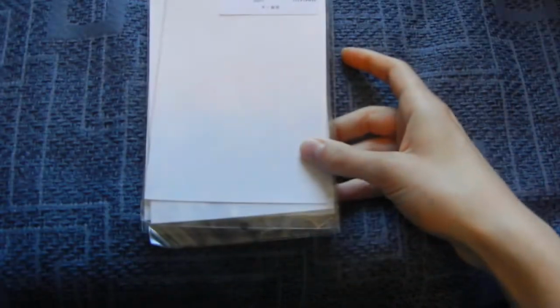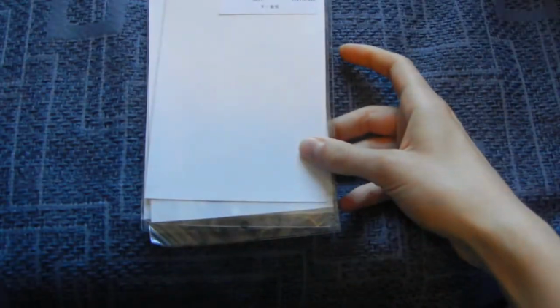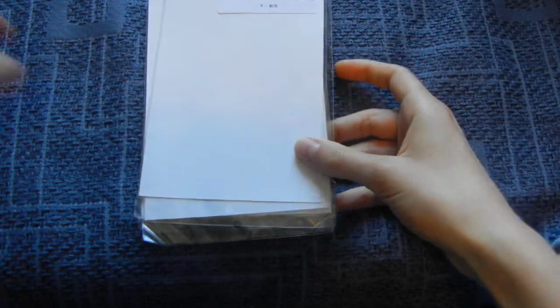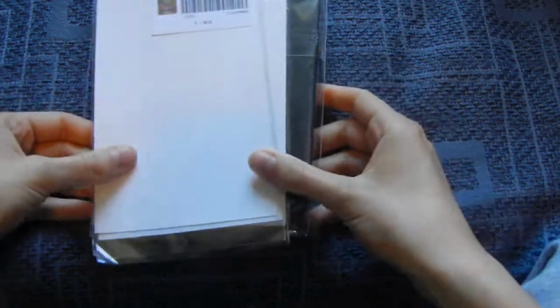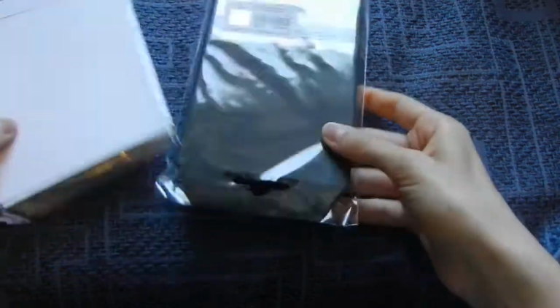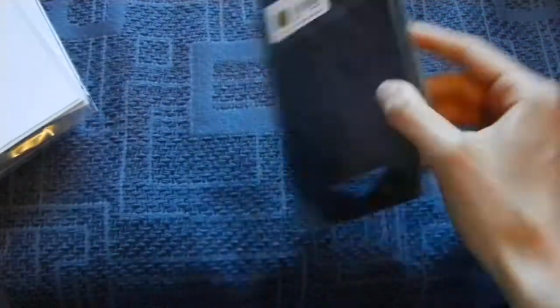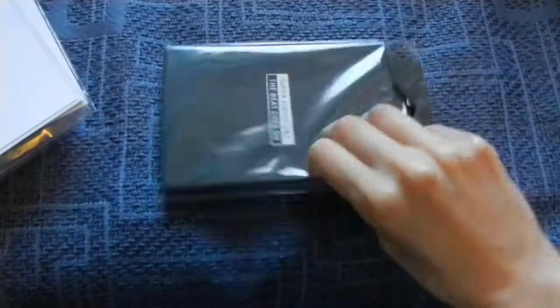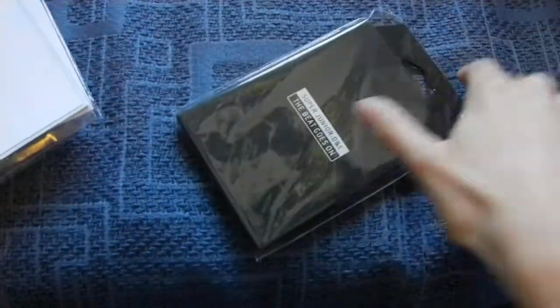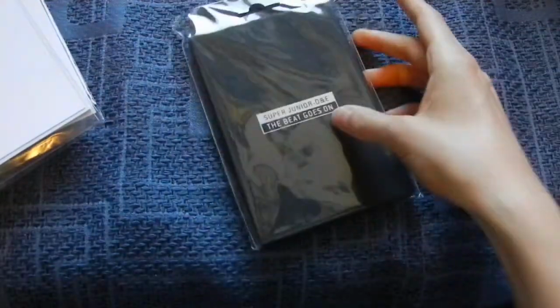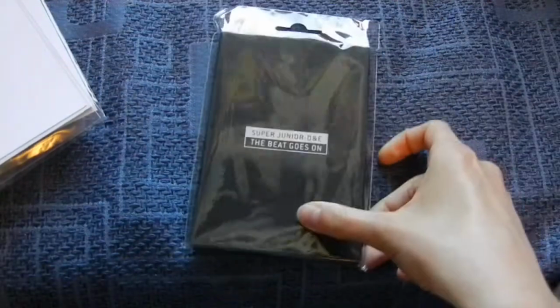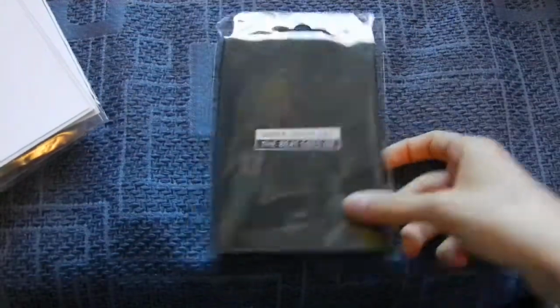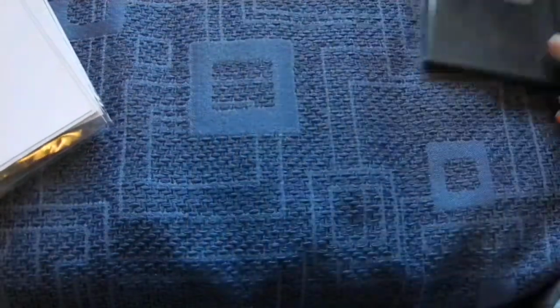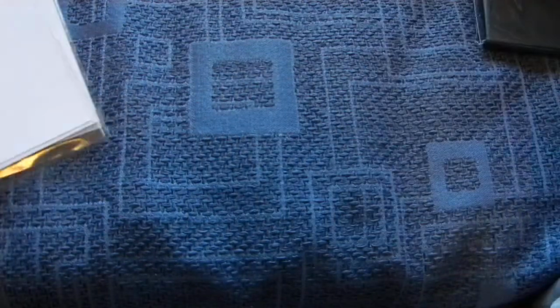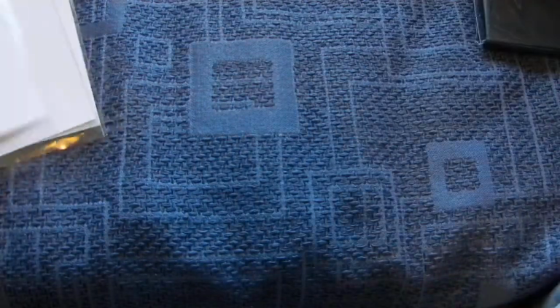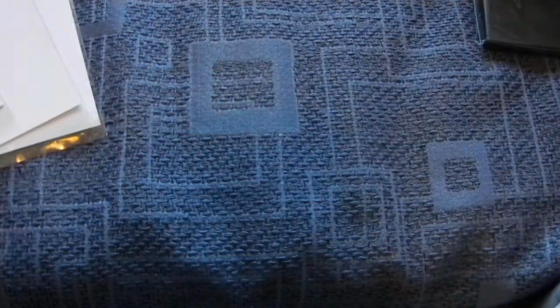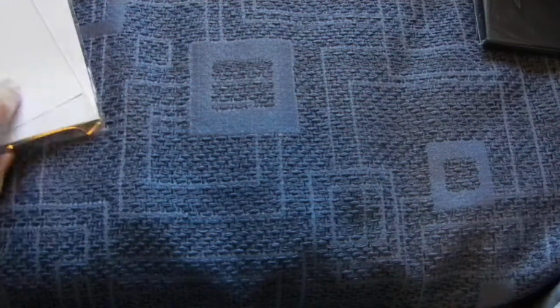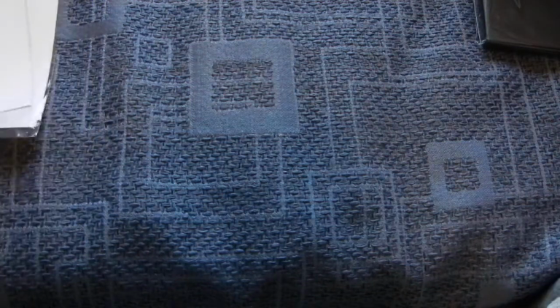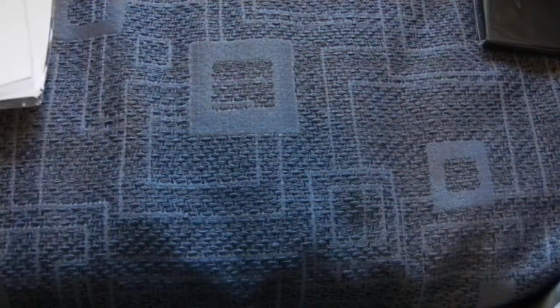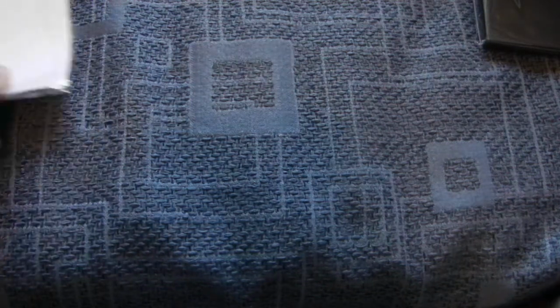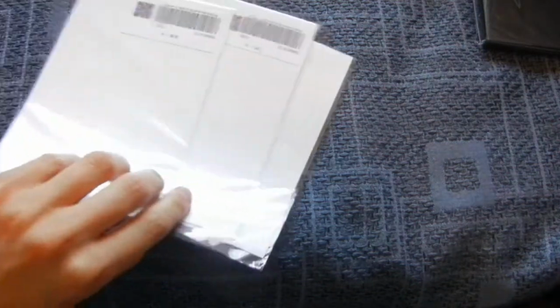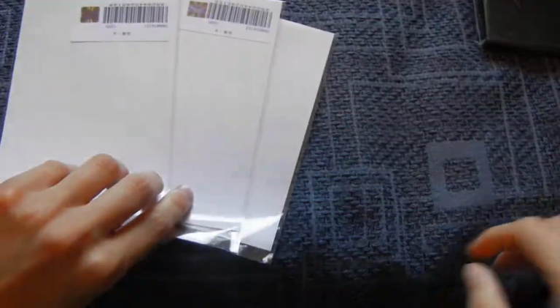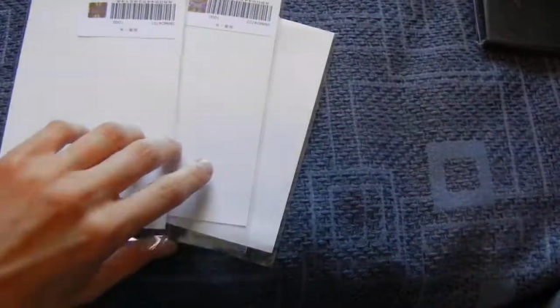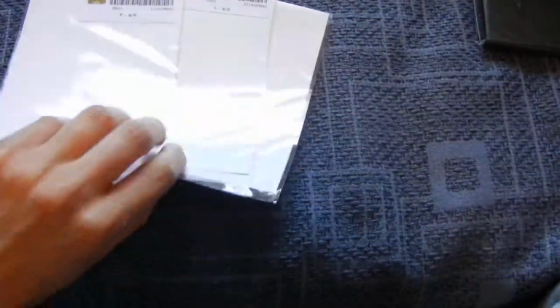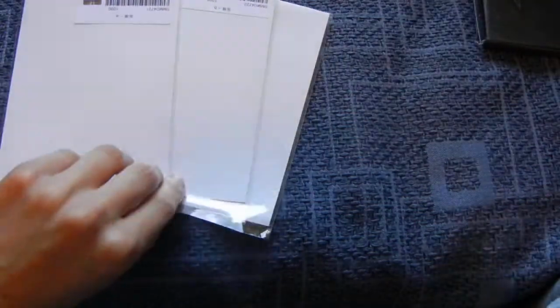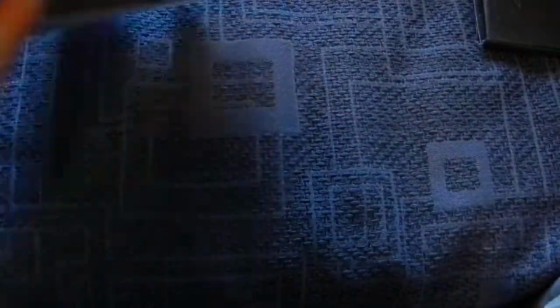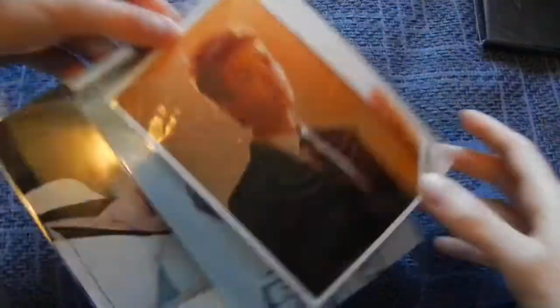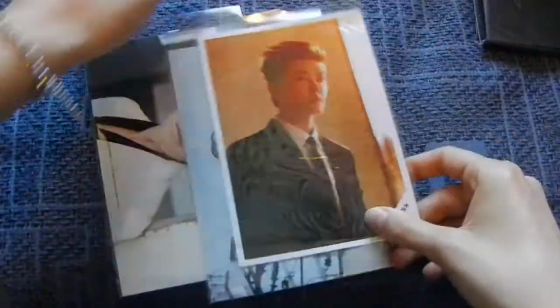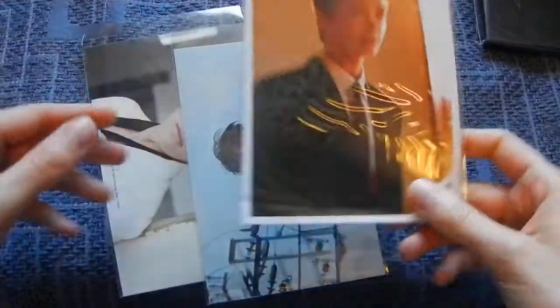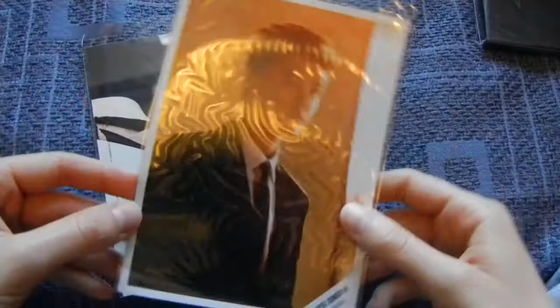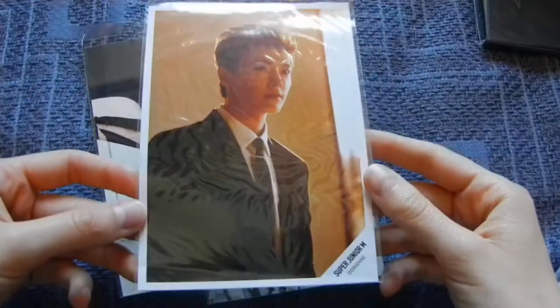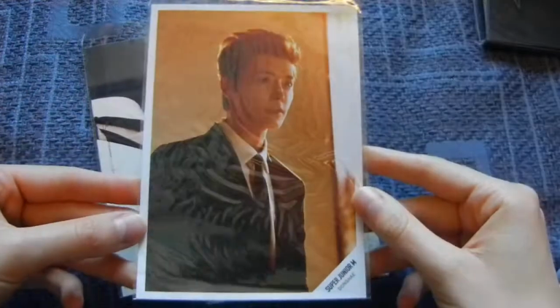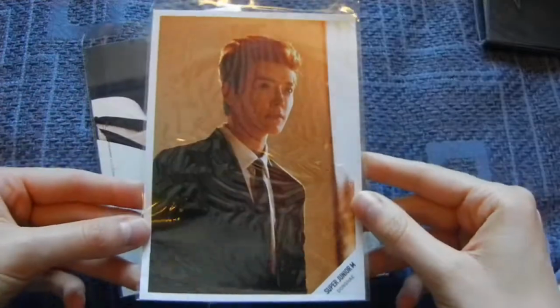I bought photos and, well, the Polaroid set, which is the main part of this unboxing. But I bought photos — actually I bought only two, but I got three. One of them is an extra, which is this one — this is his swing photo.